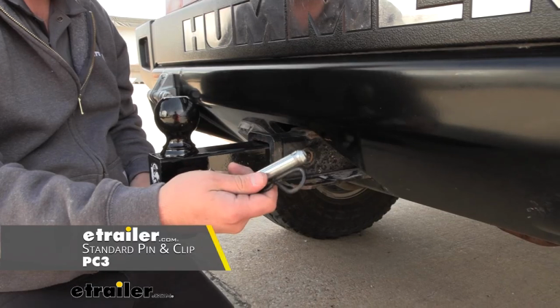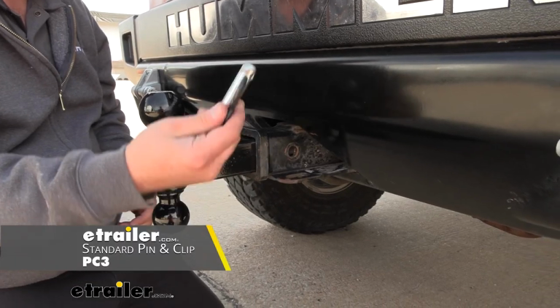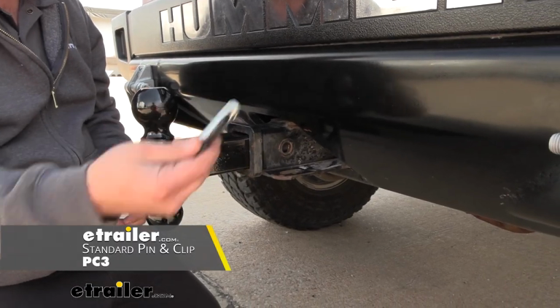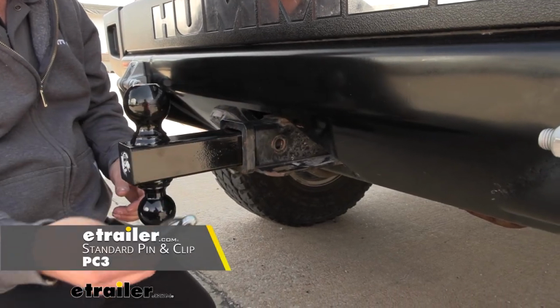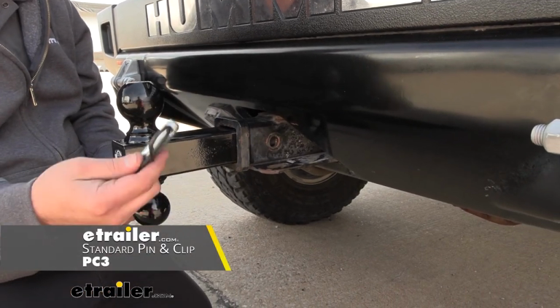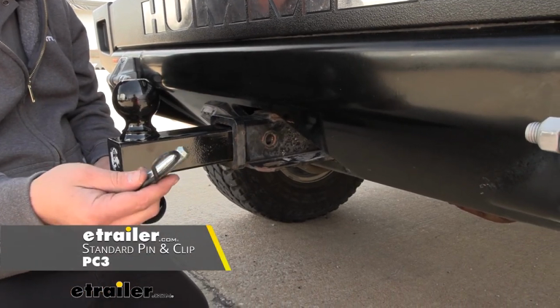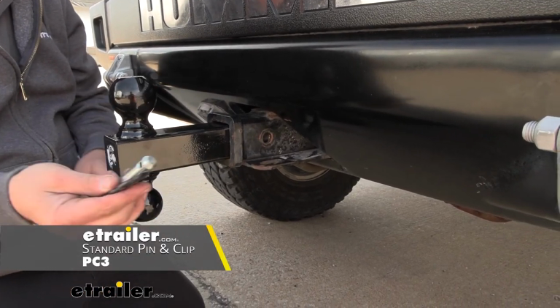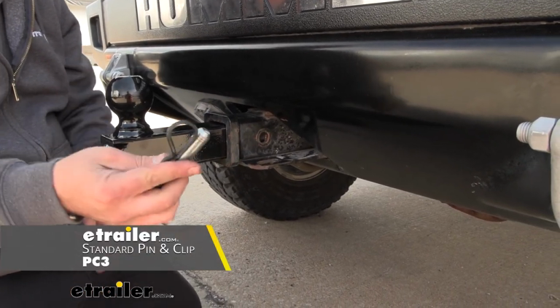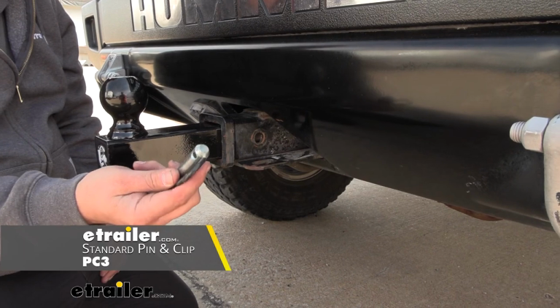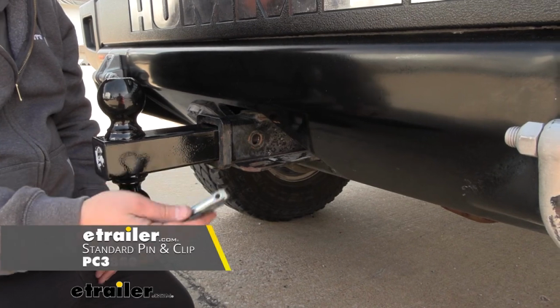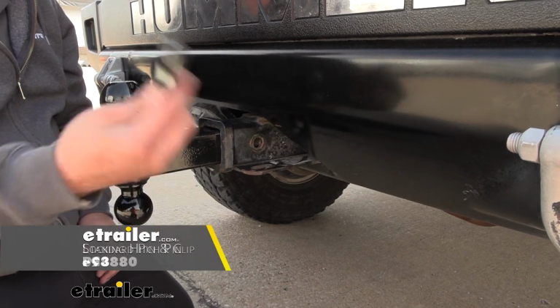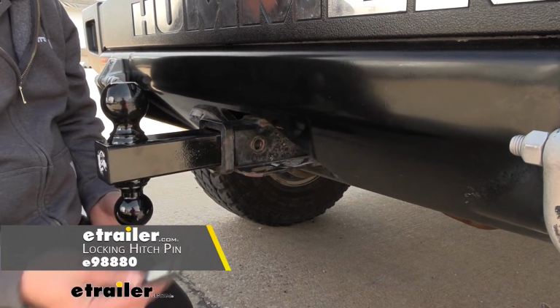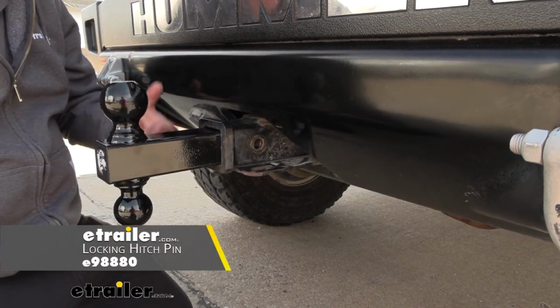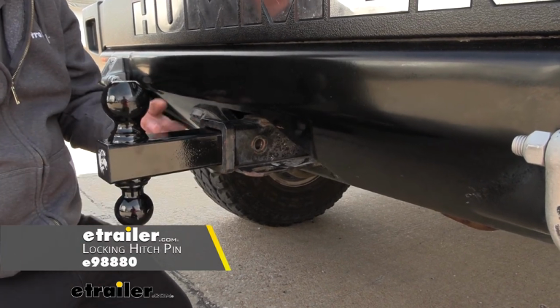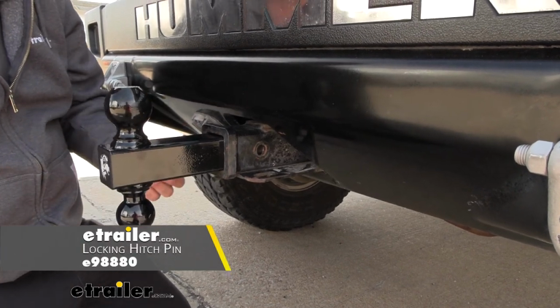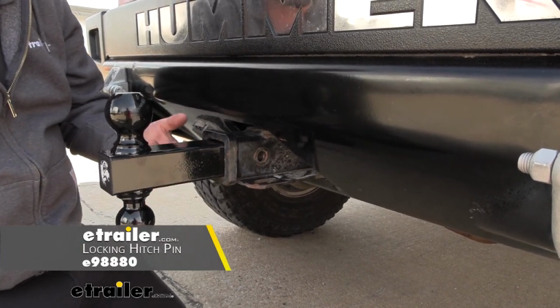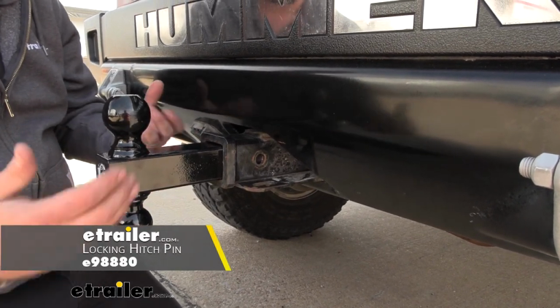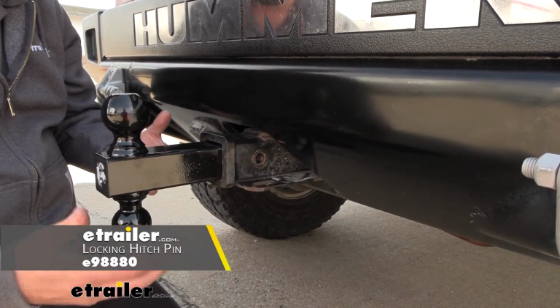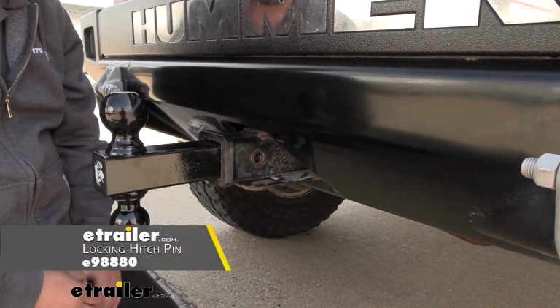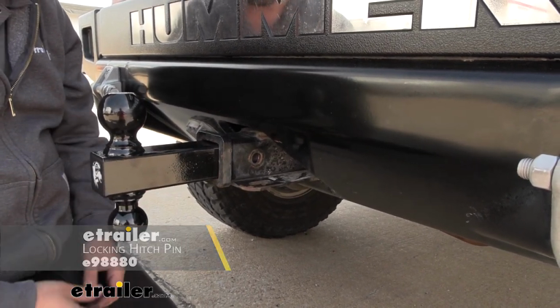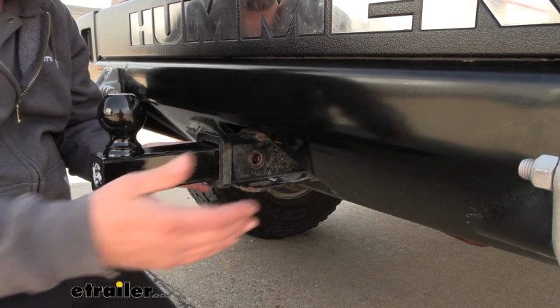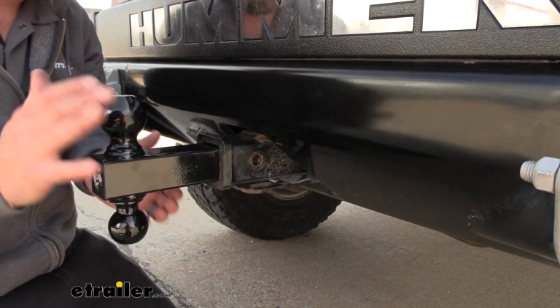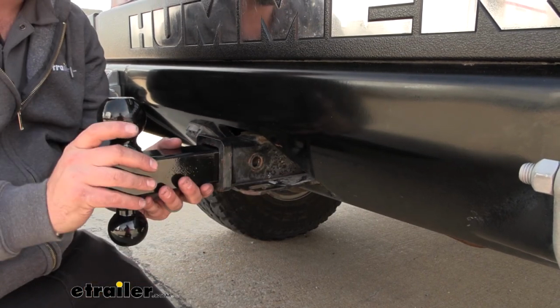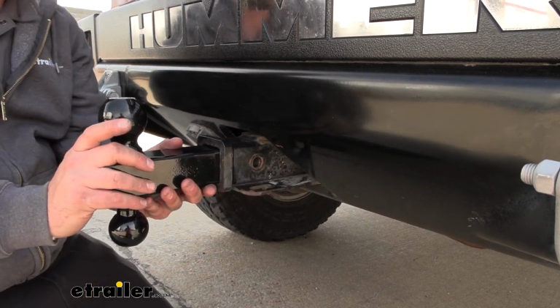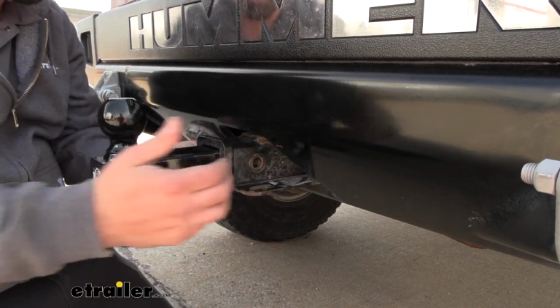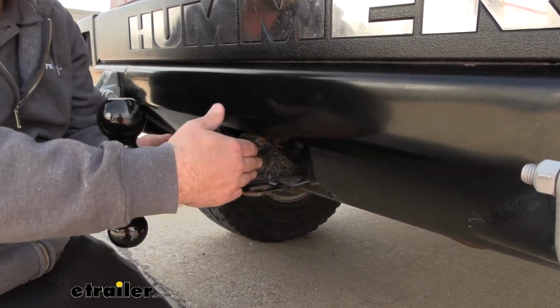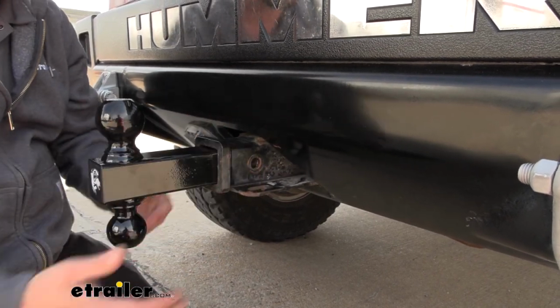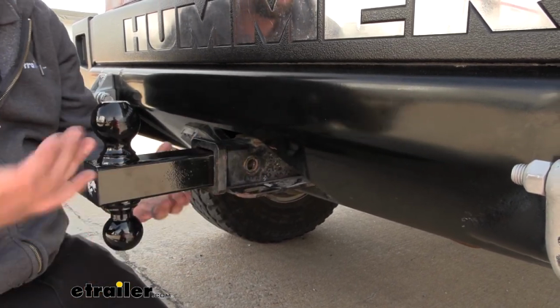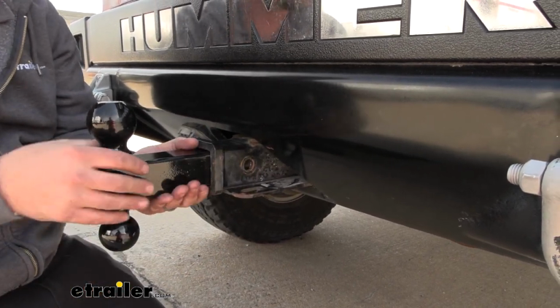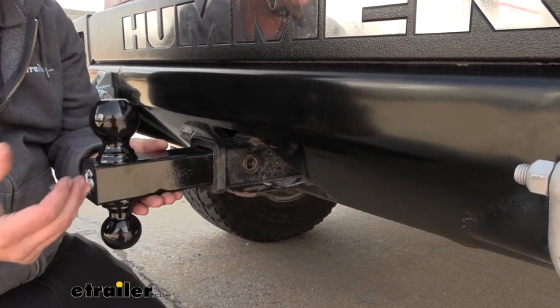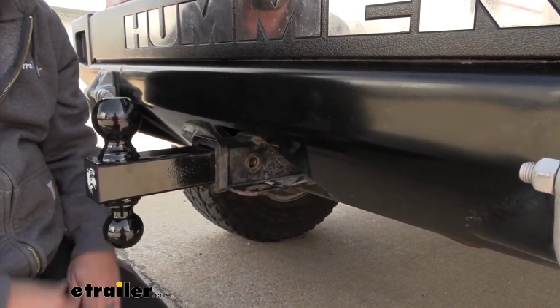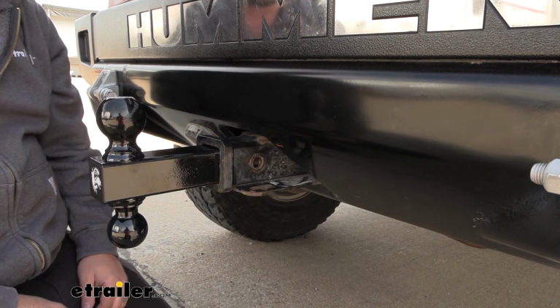The pin and clip is not included with this, so you are going to want to pick up a five-eighths pin and clip. A locking one is a really nice option, and we have lots of available ones here at eTrailer. That way you can leave your ball mount on the vehicle, lock it in place, and no one's going to be able to just walk away with this.